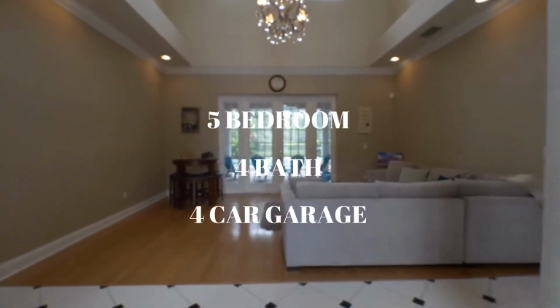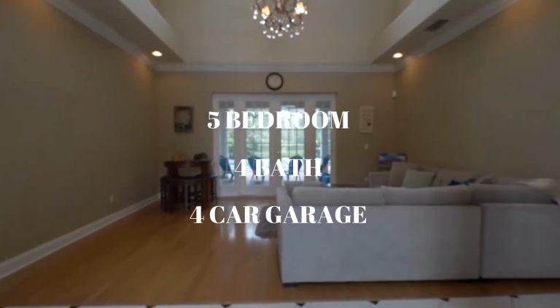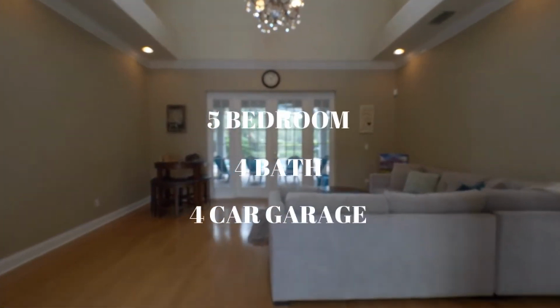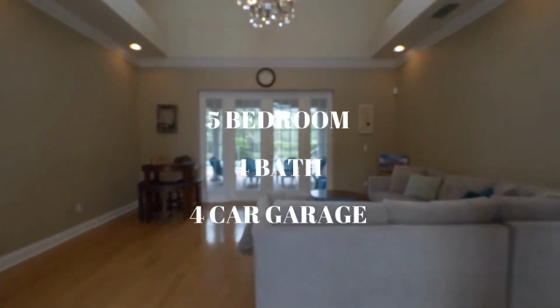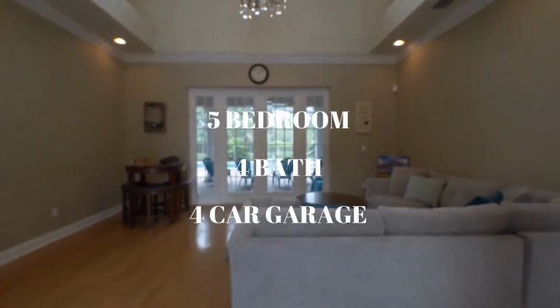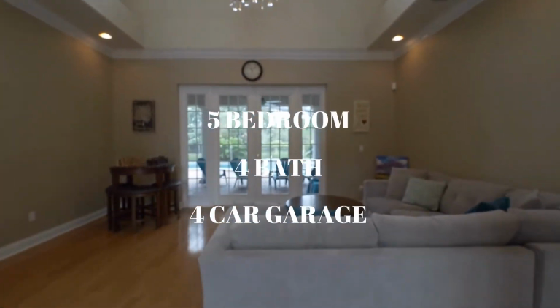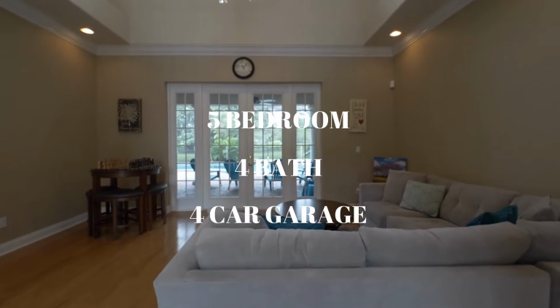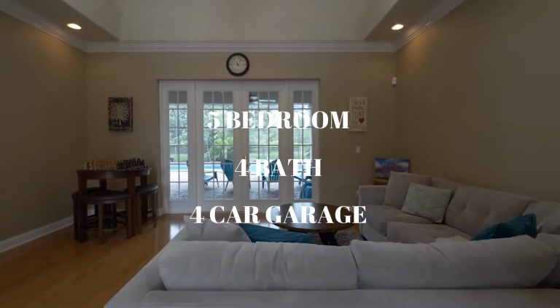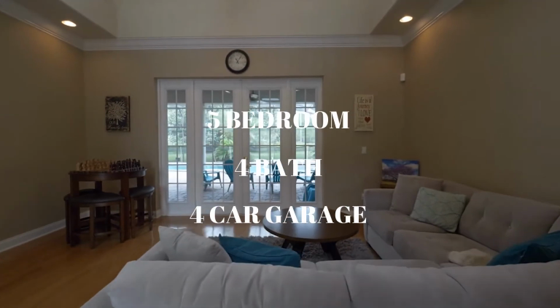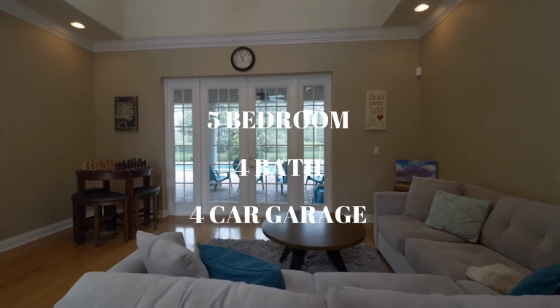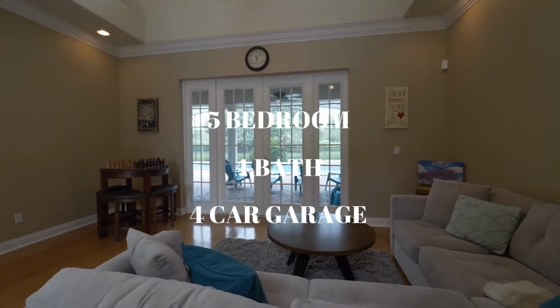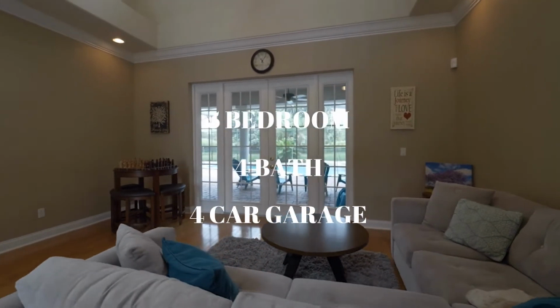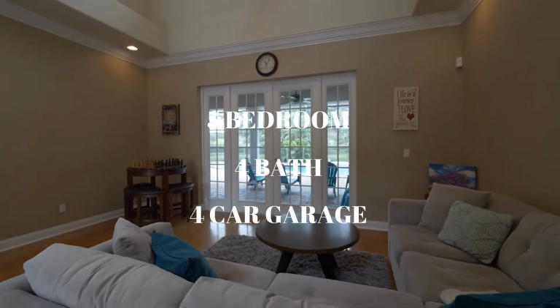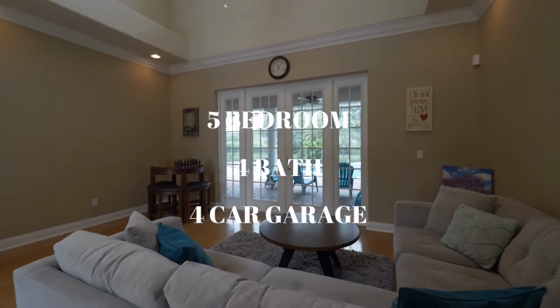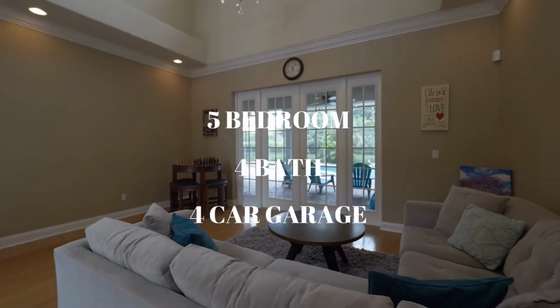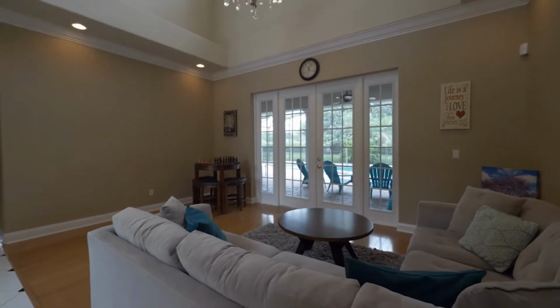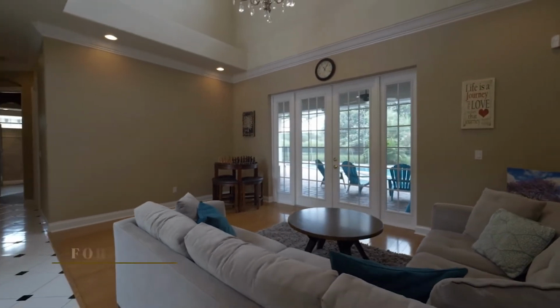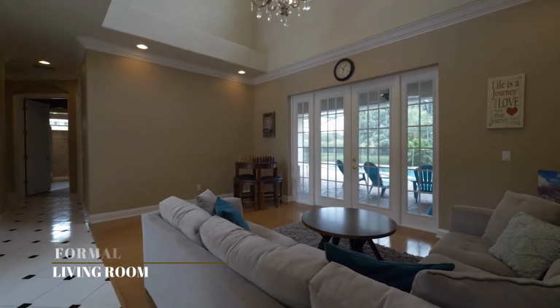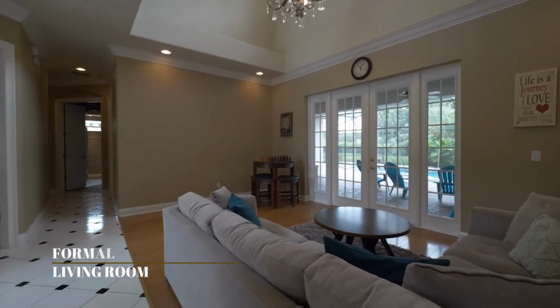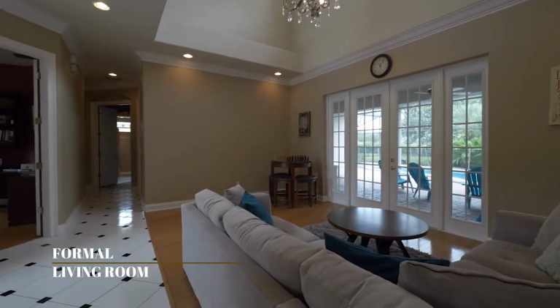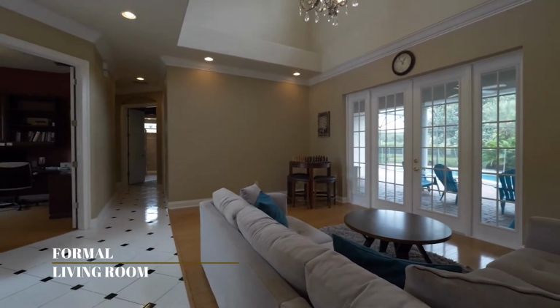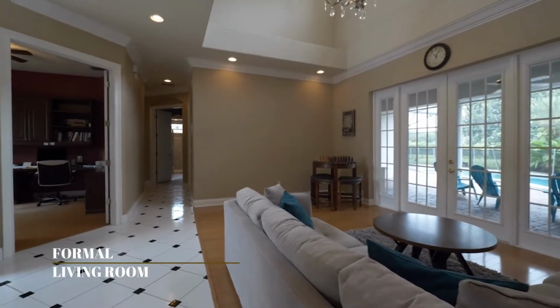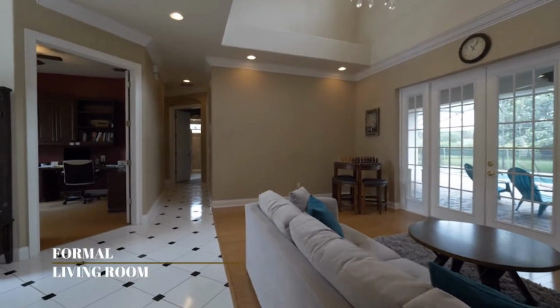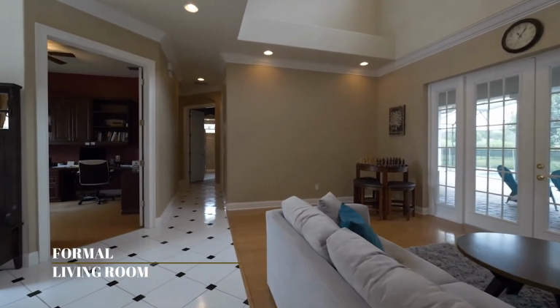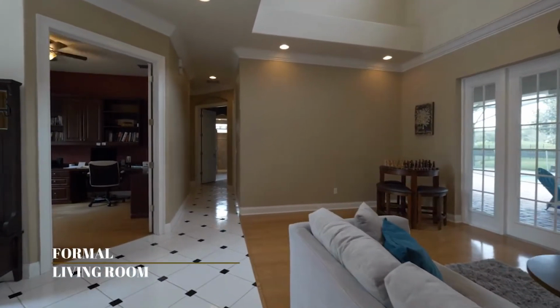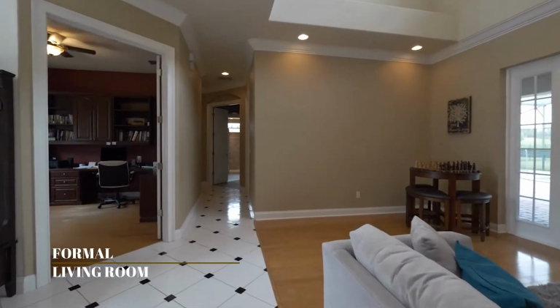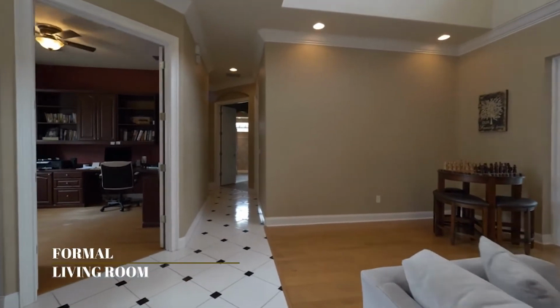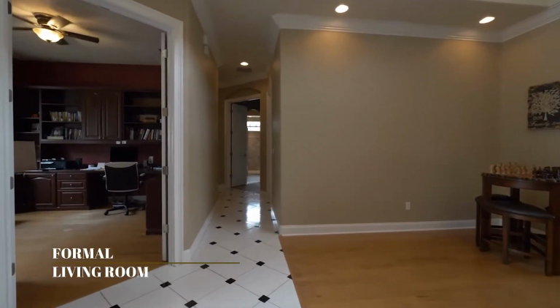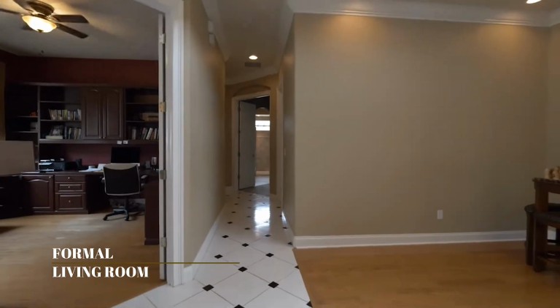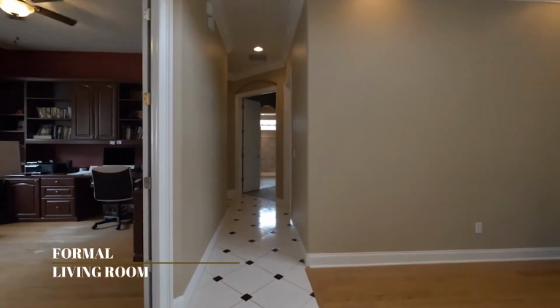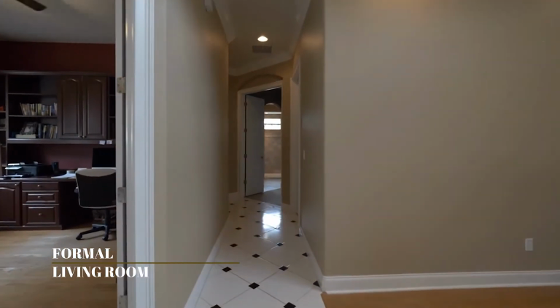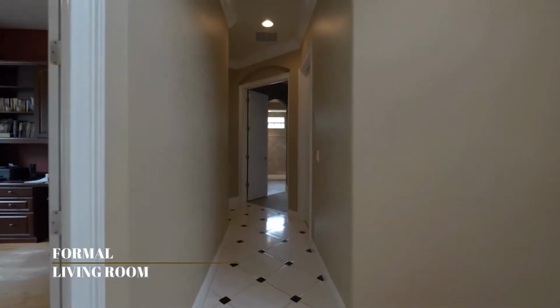As you walk into this magnificent 5-bedroom, 4-bath and 4-car garage home, the double-door entry leads us into the formal living room and formal dining with exquisite columns and upscale lighting fixtures.